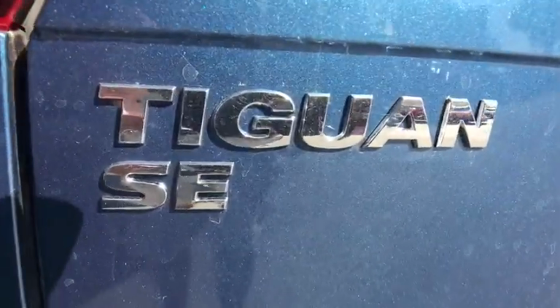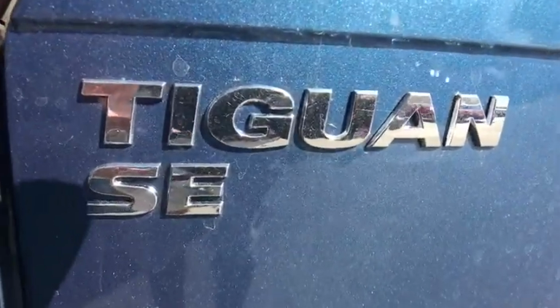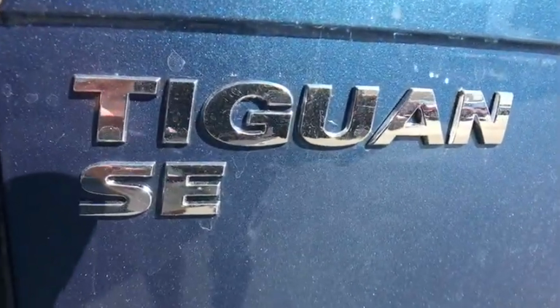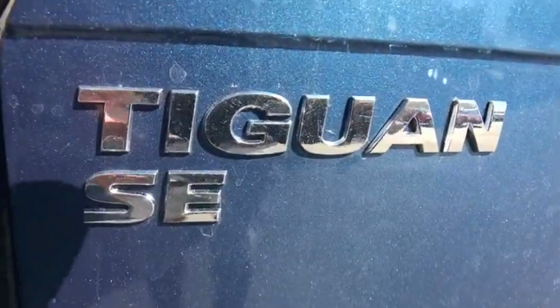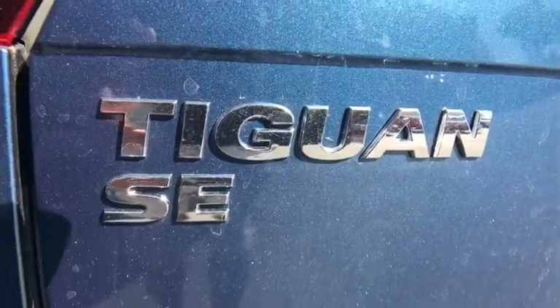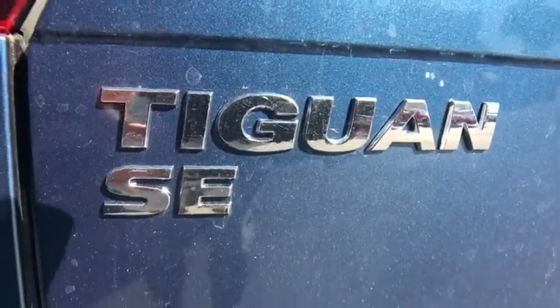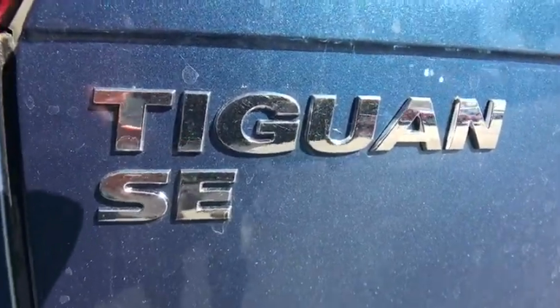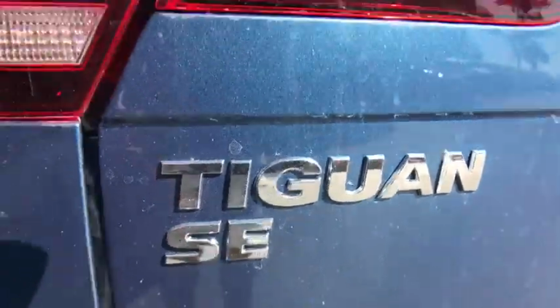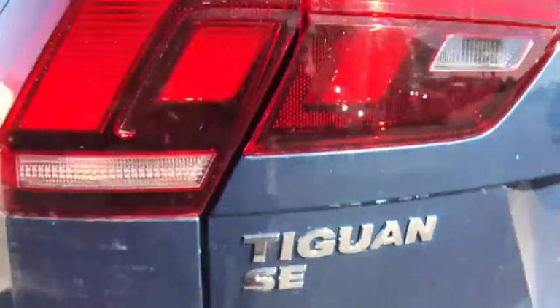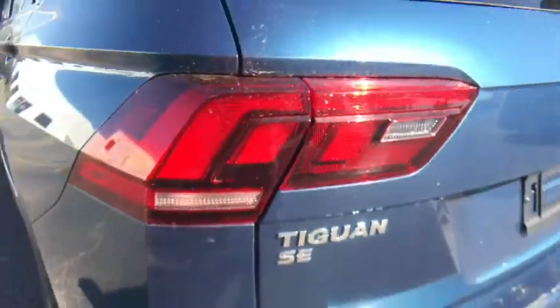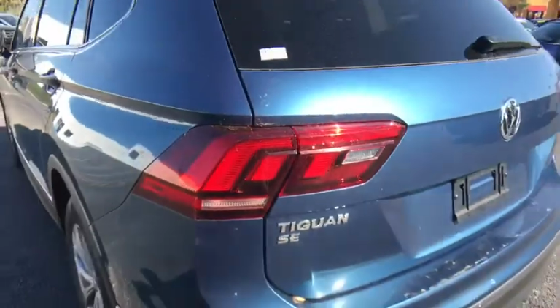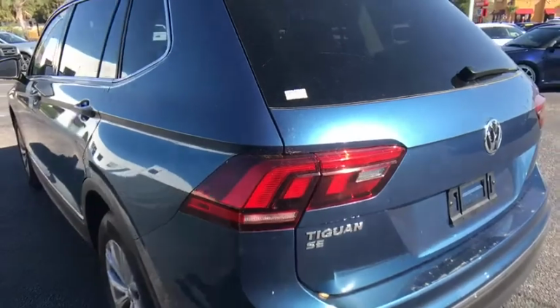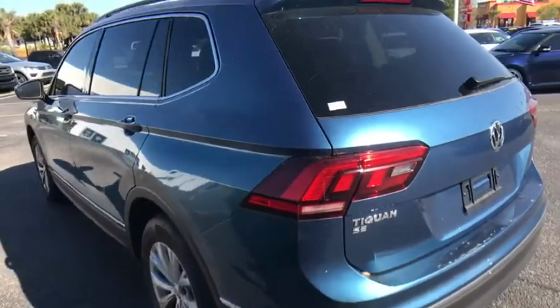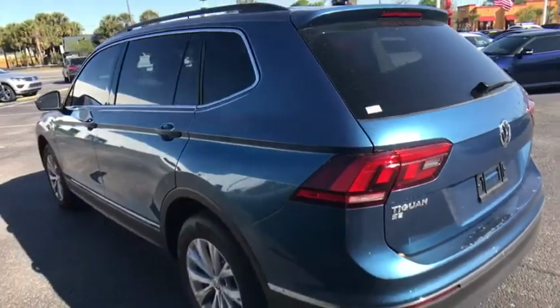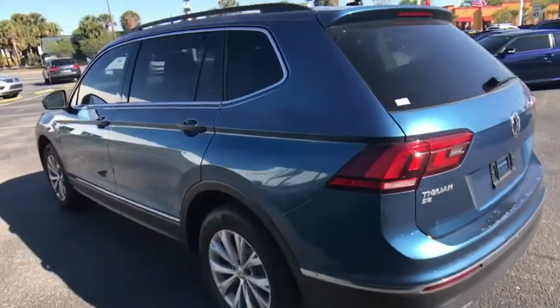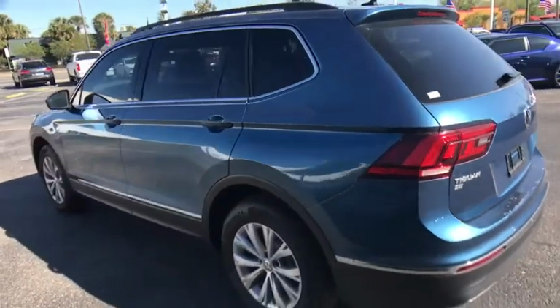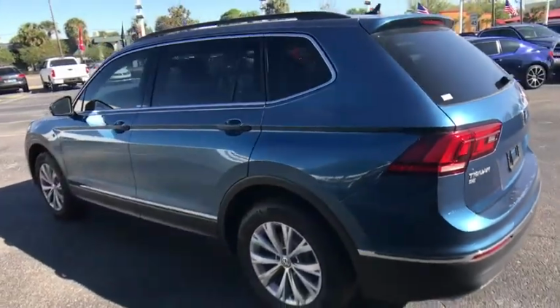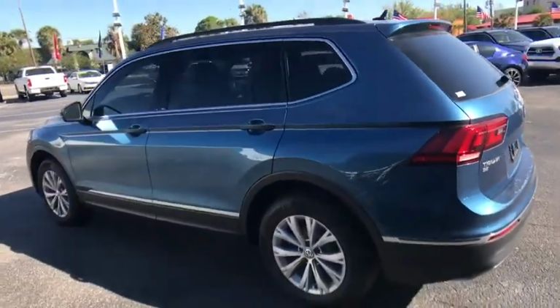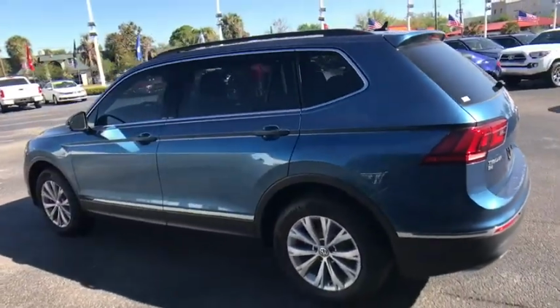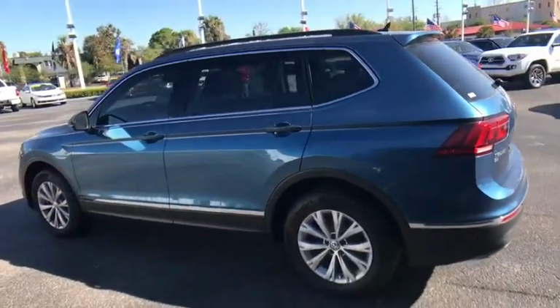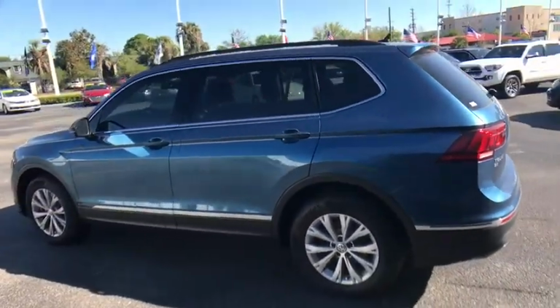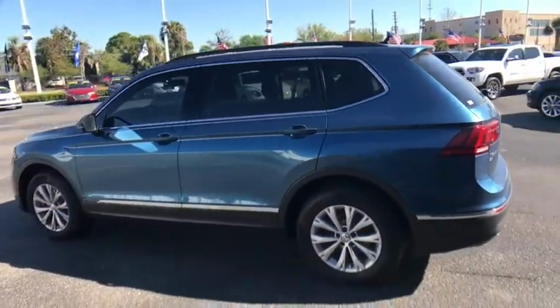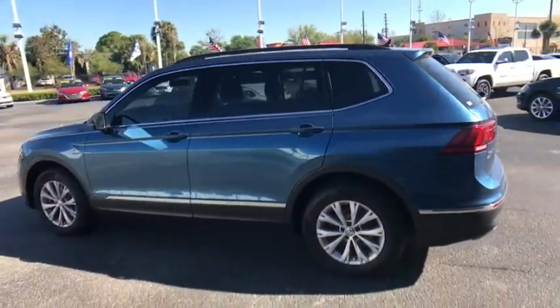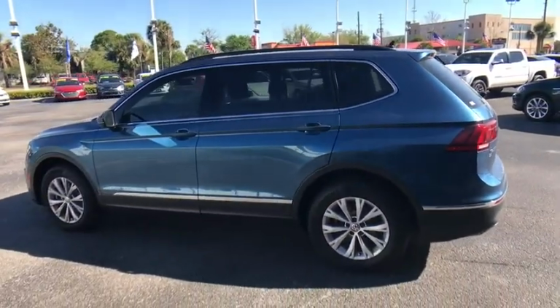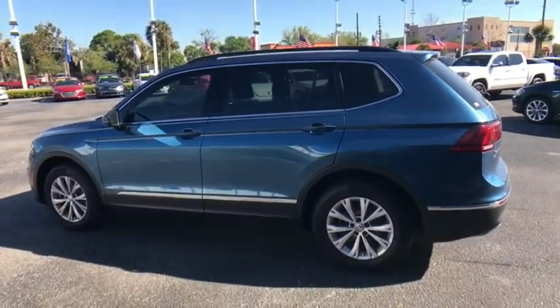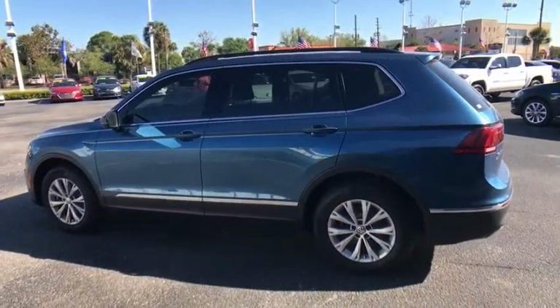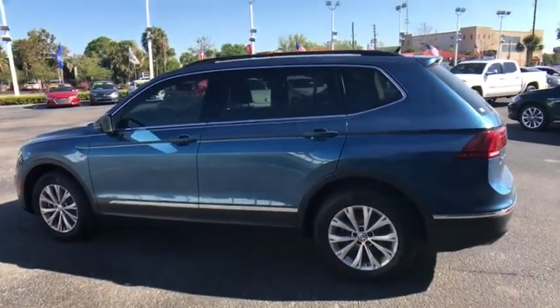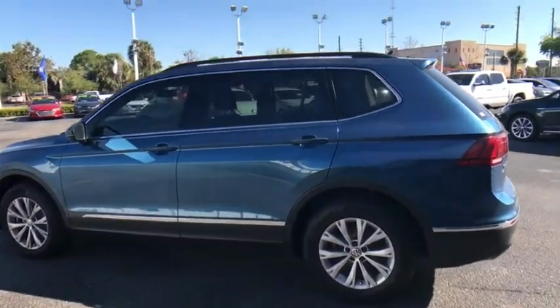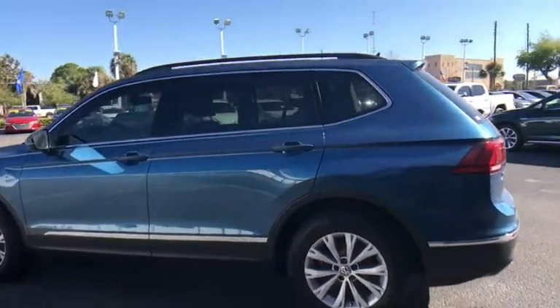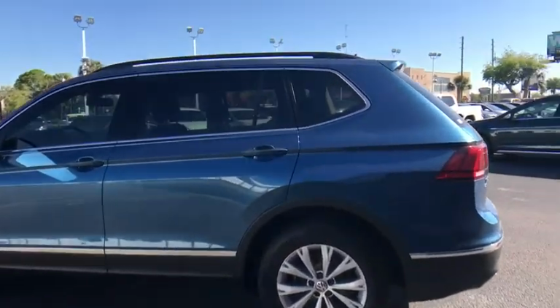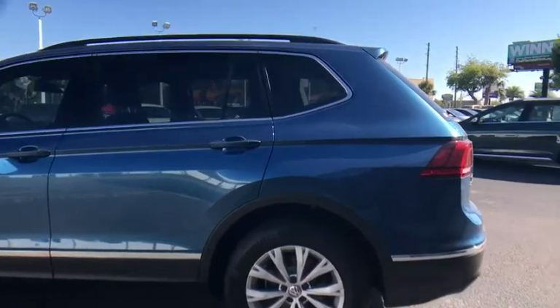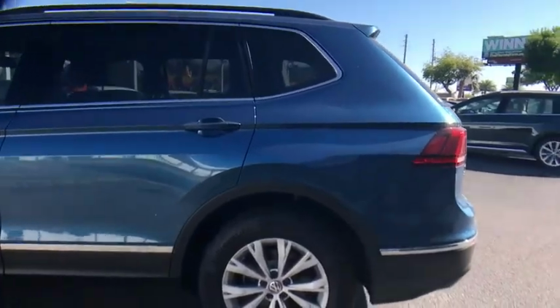Aluminum wheels. Keyless start. Four wheel disc brakes. Floor mats. Climate control. Rear defrost. Front wheel drive. AM FM stereo radio.